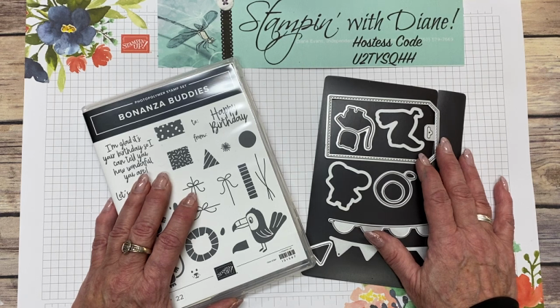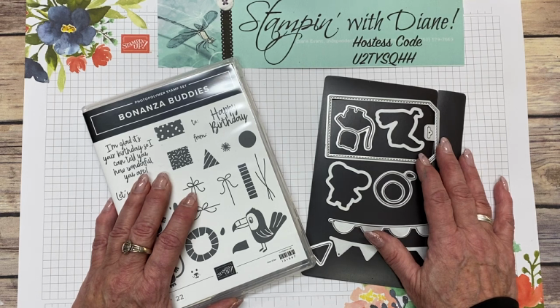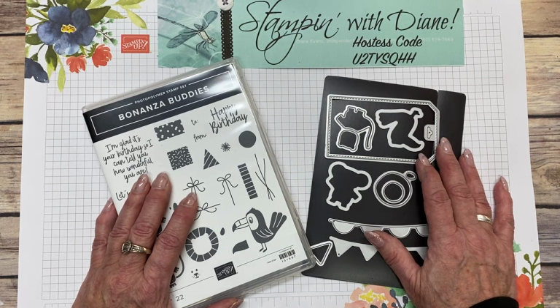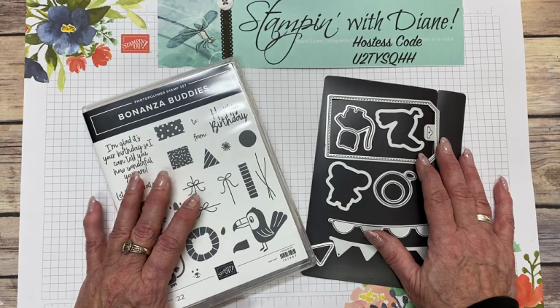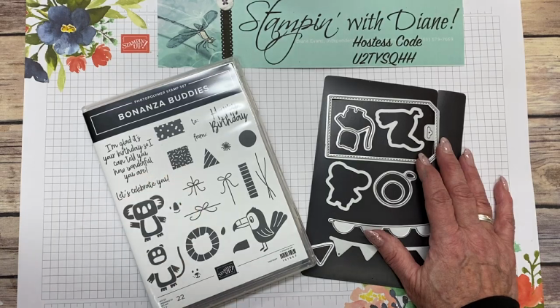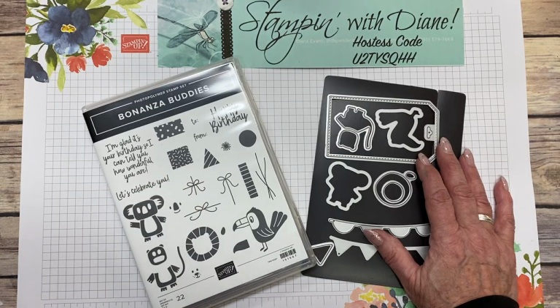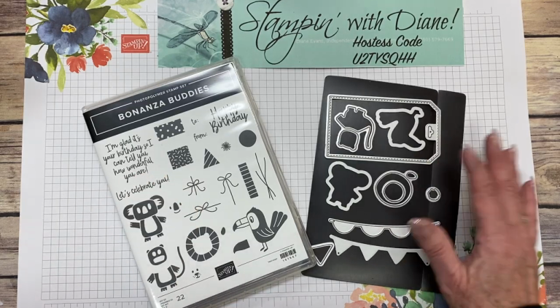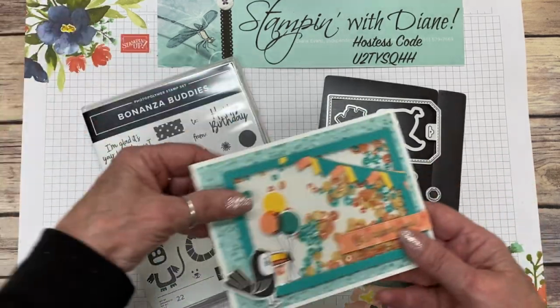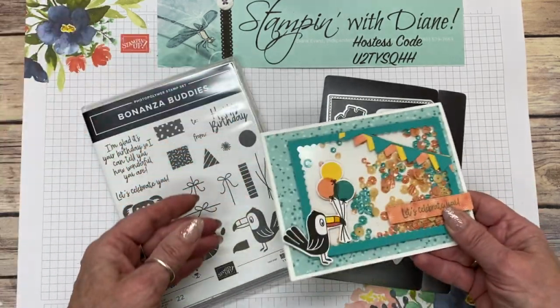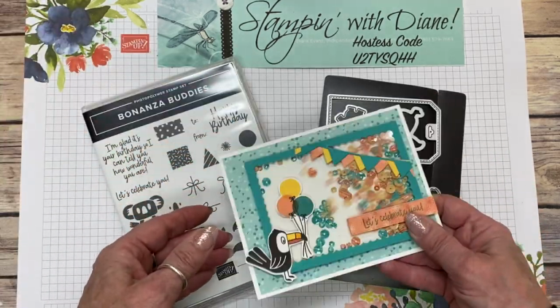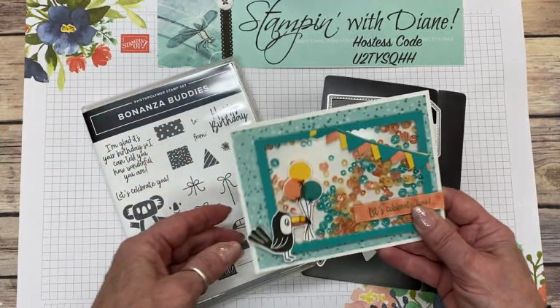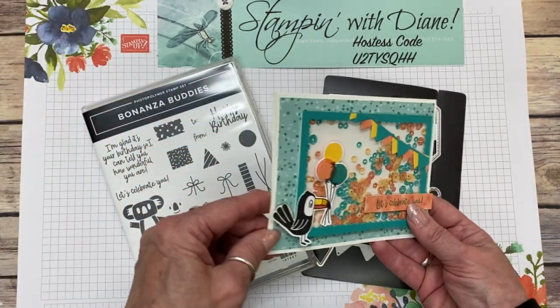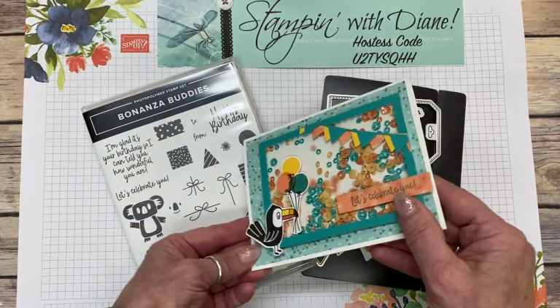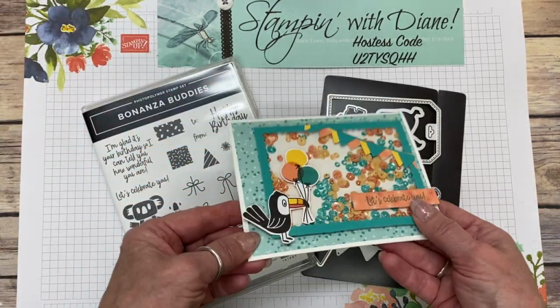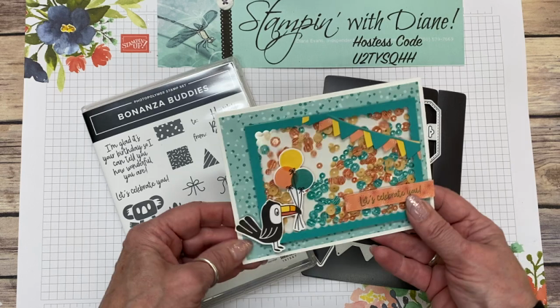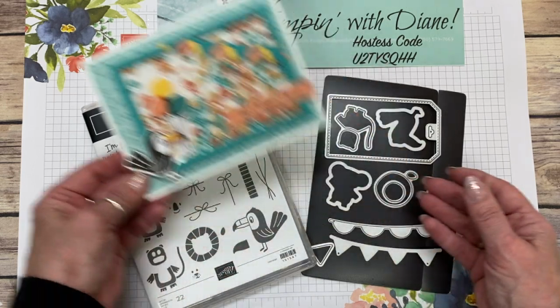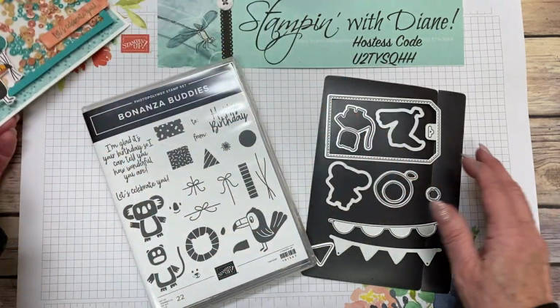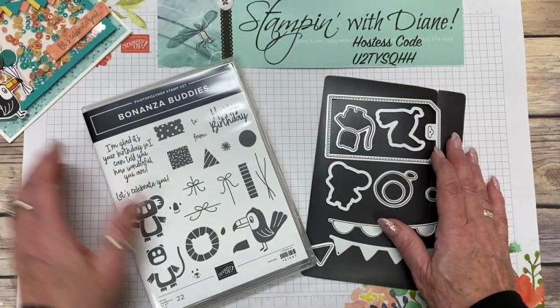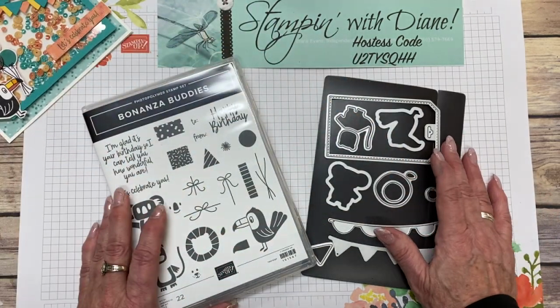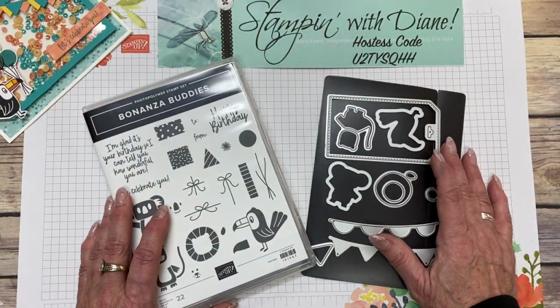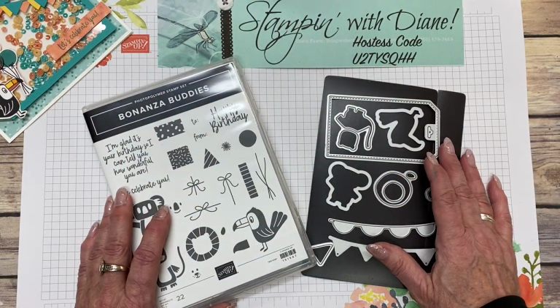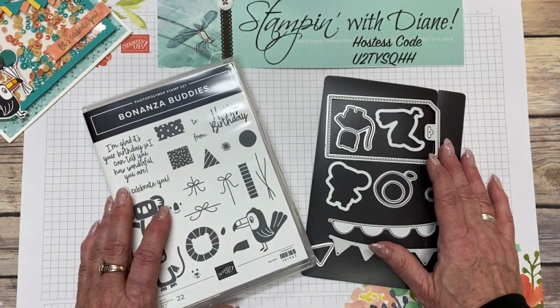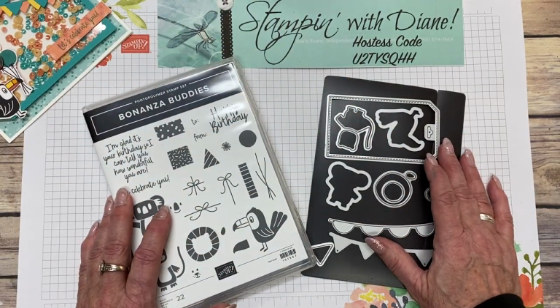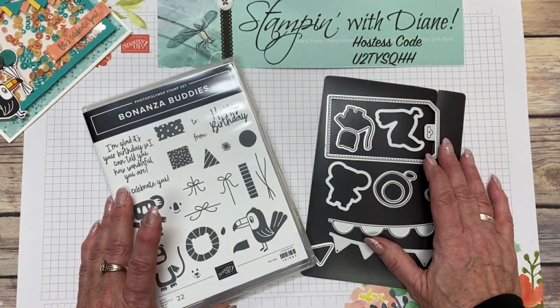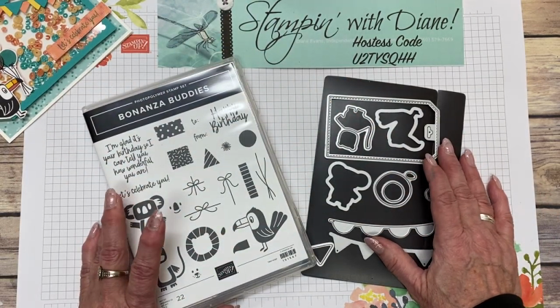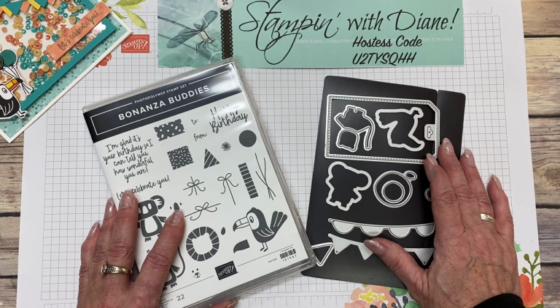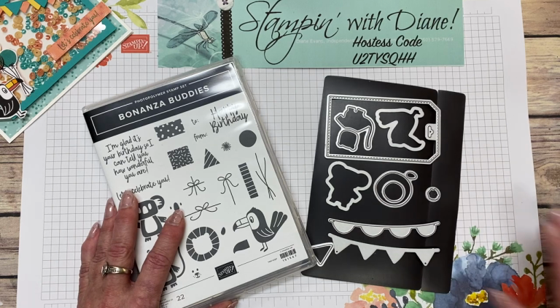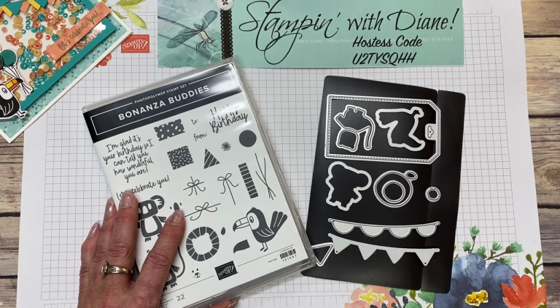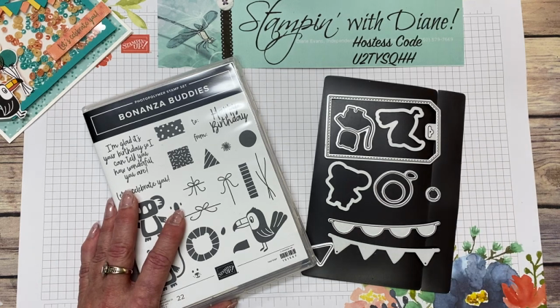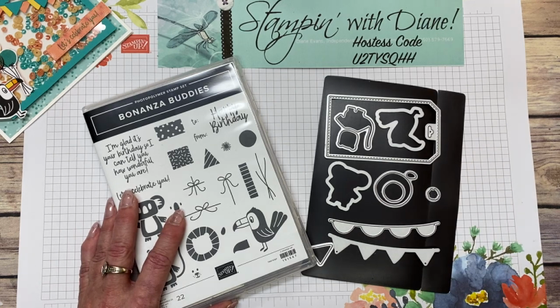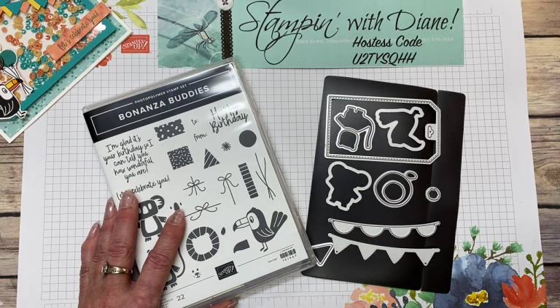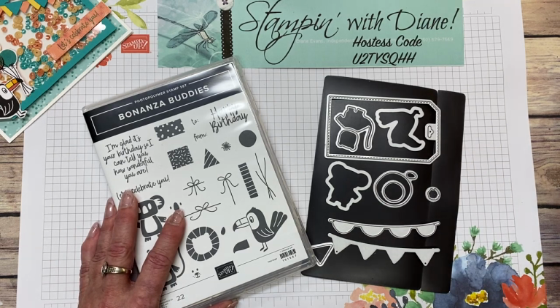Today we're going to make this shaker card. See what I mean? You just have to shake it as soon as you get it. Anyways, we're going to use a combination of stamps and dies and designer series paper to make this card.